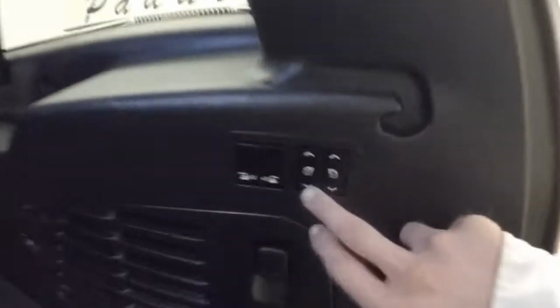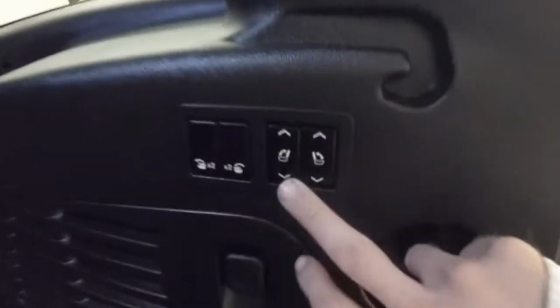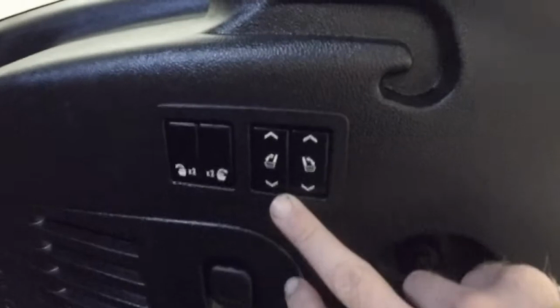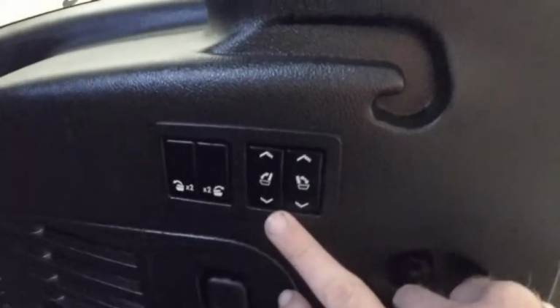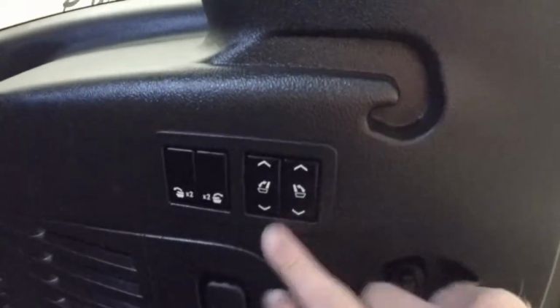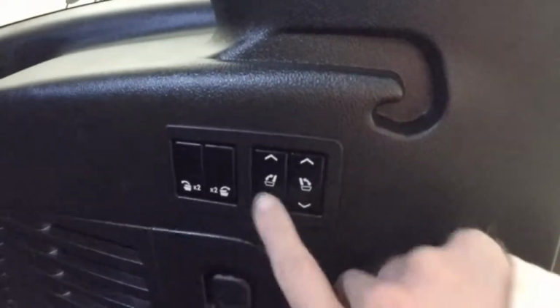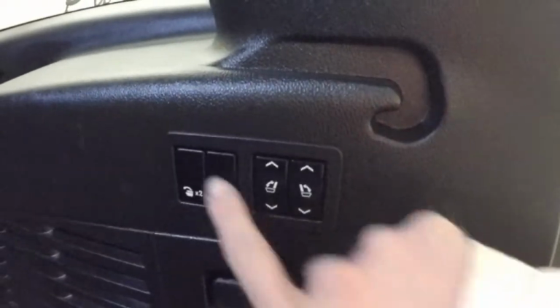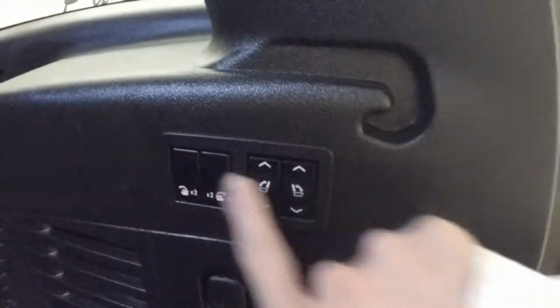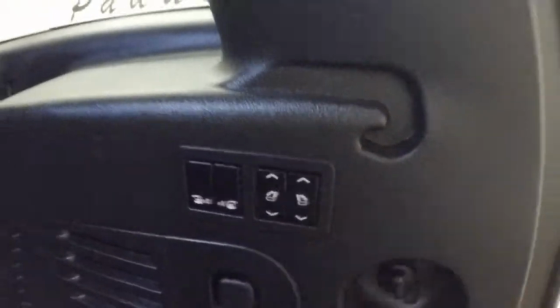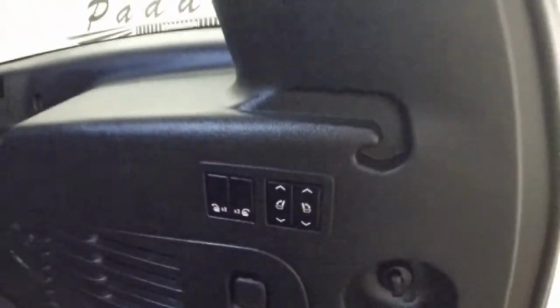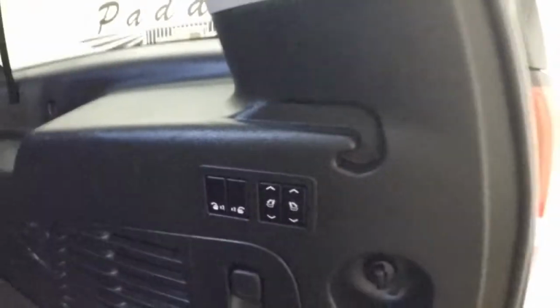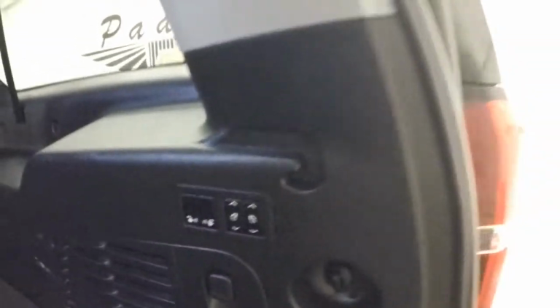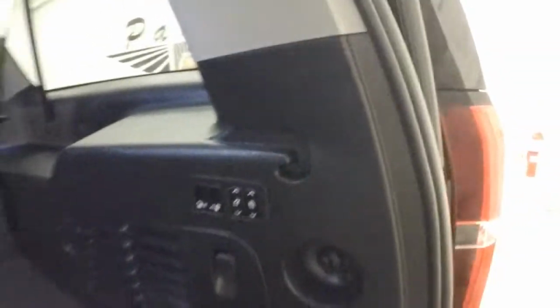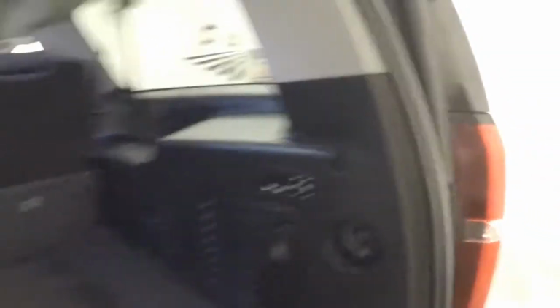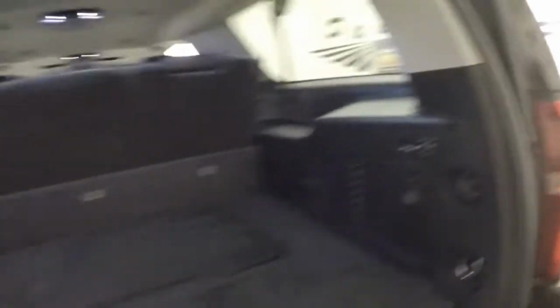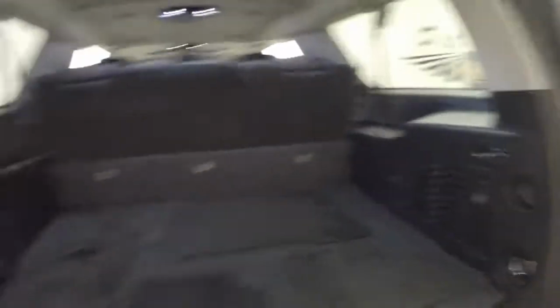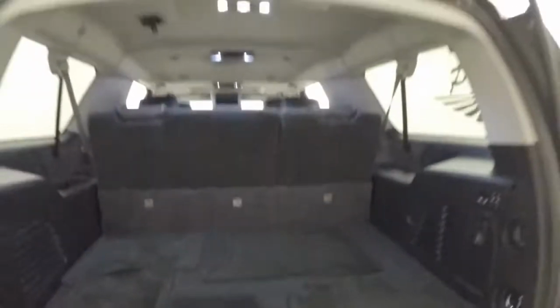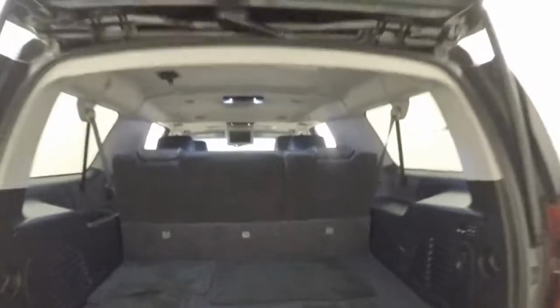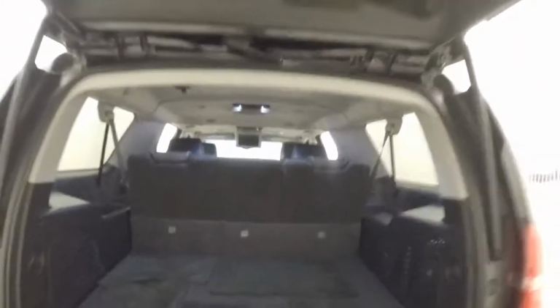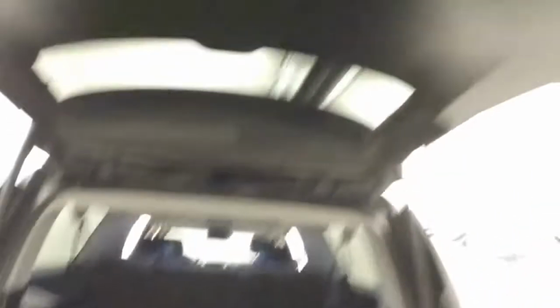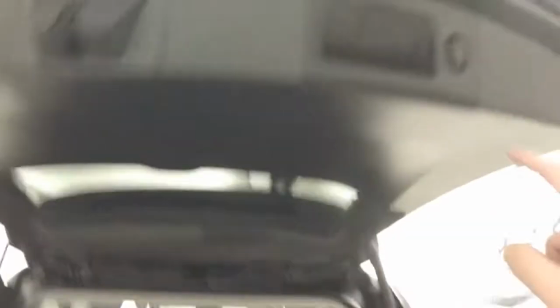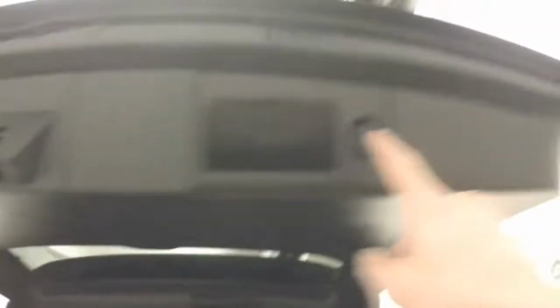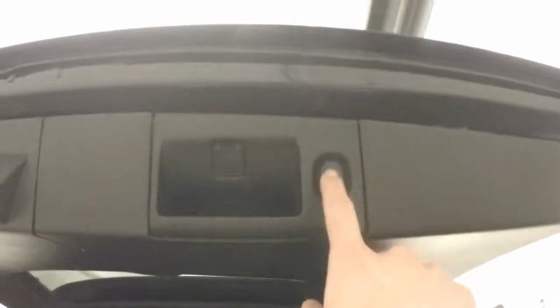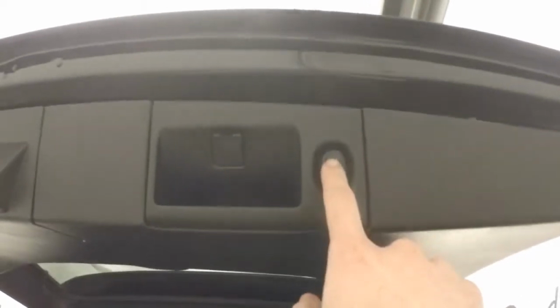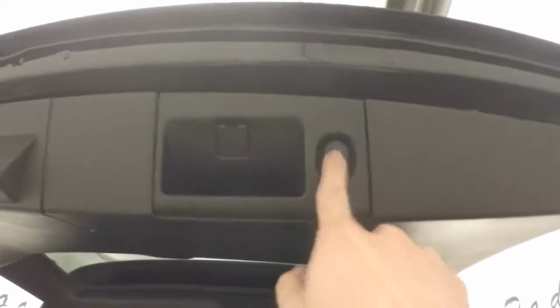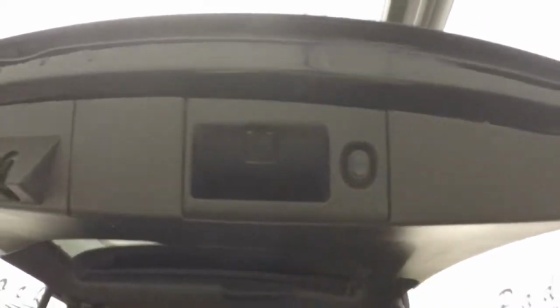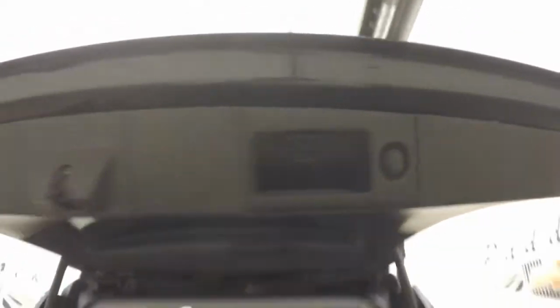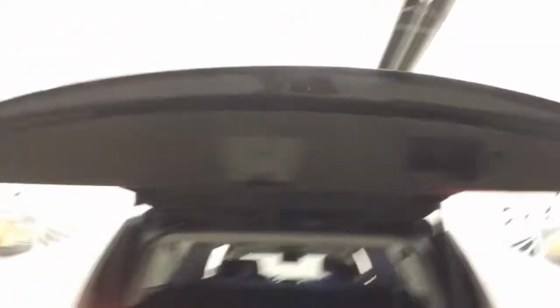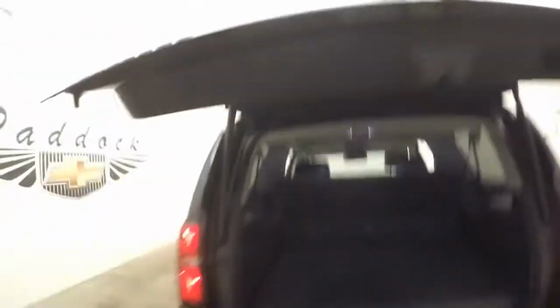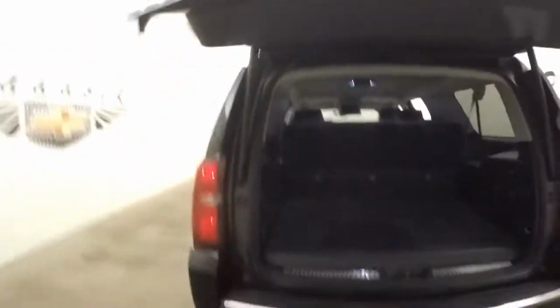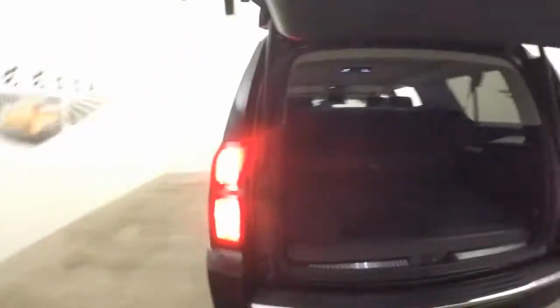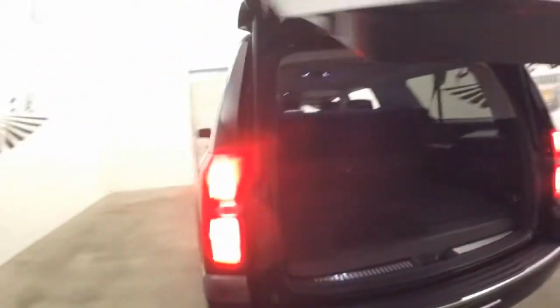Your third row seats automatically go down and up and fold away. Push your button here, walk away as it closes.